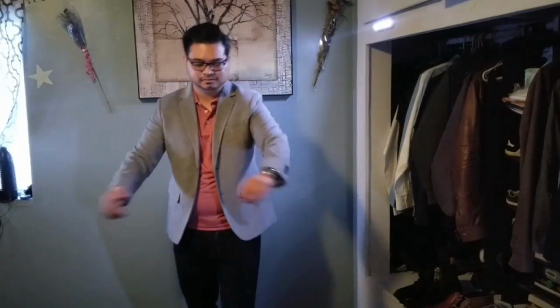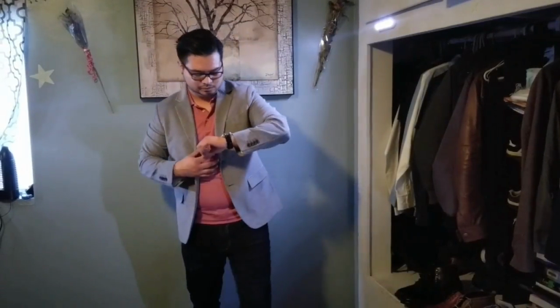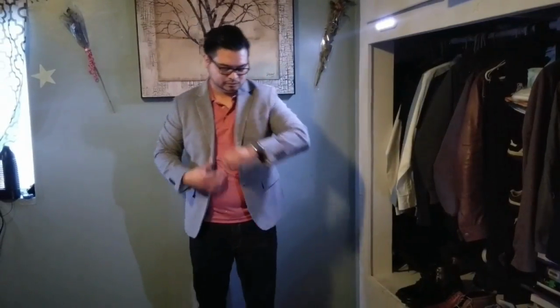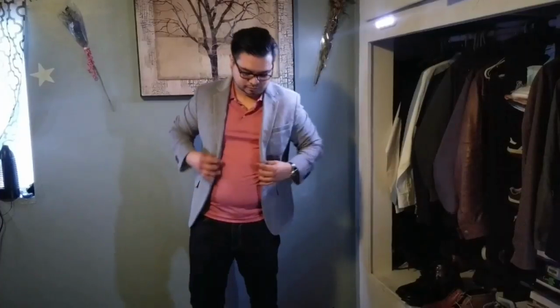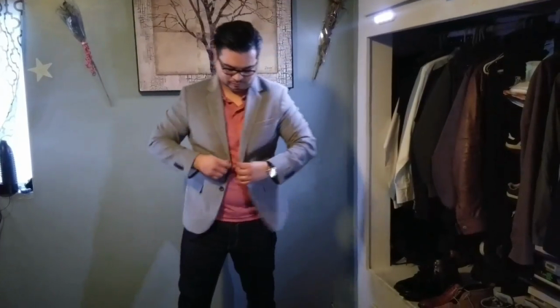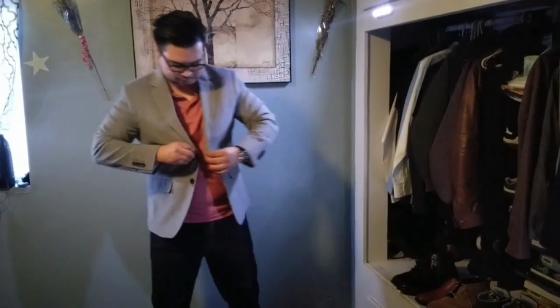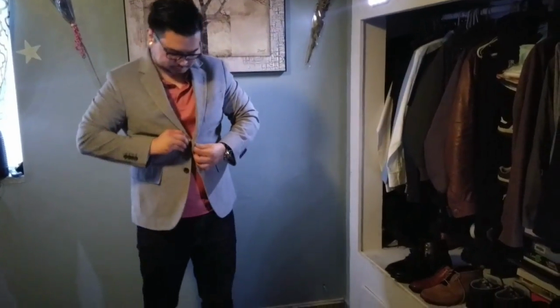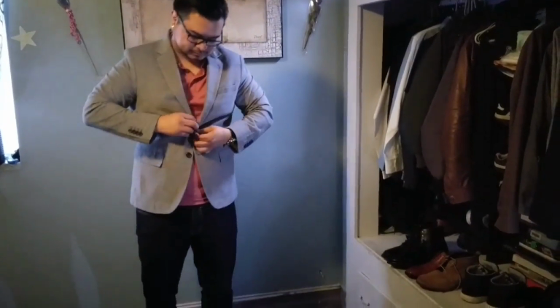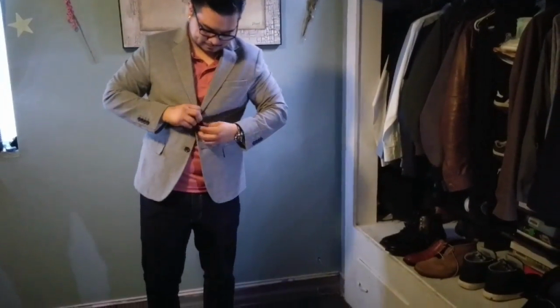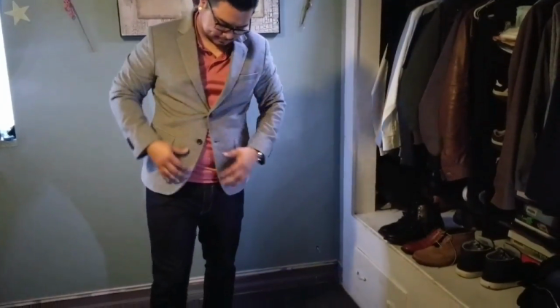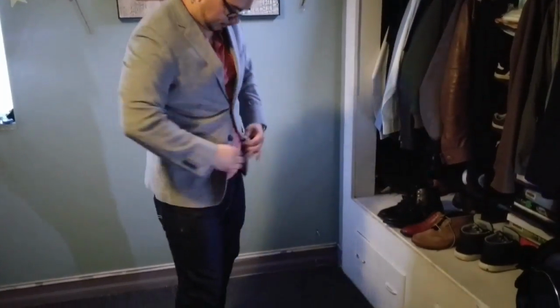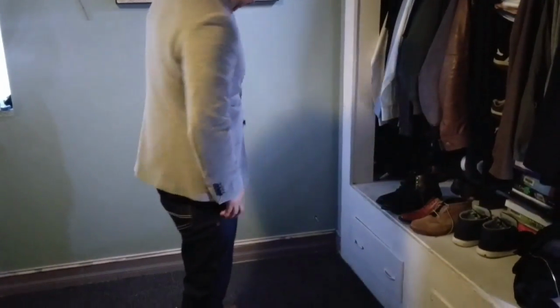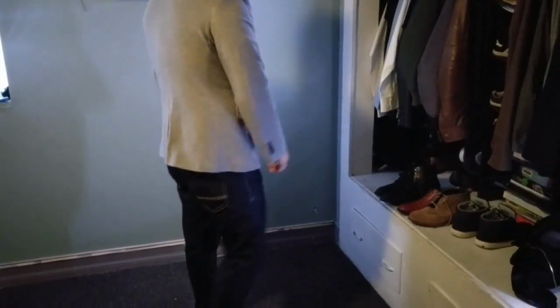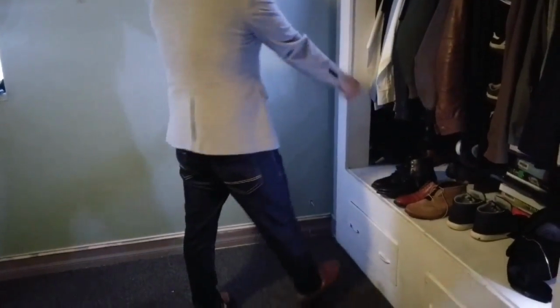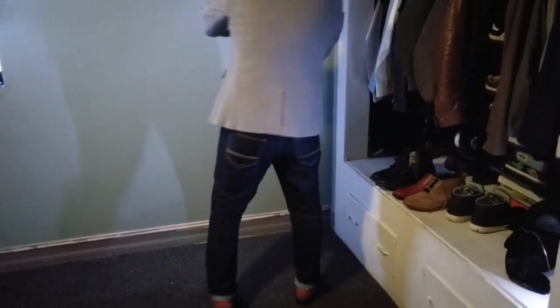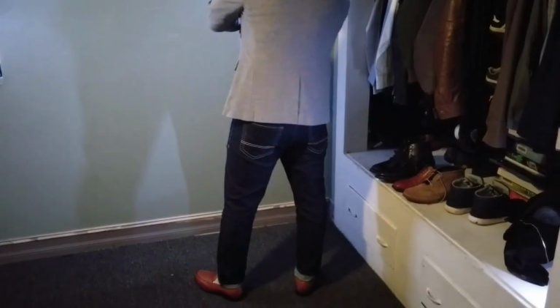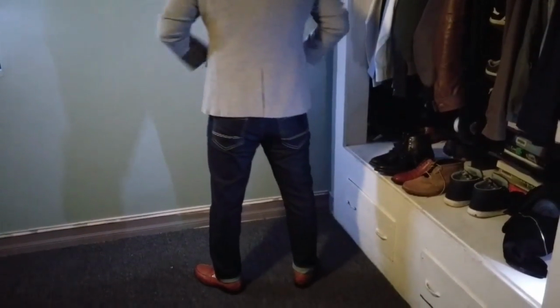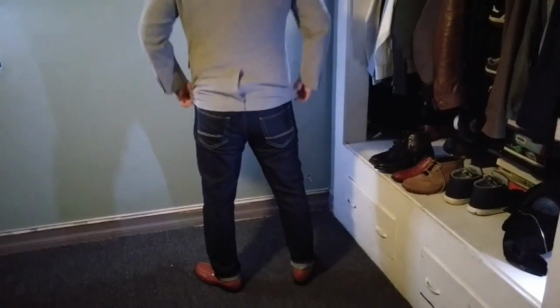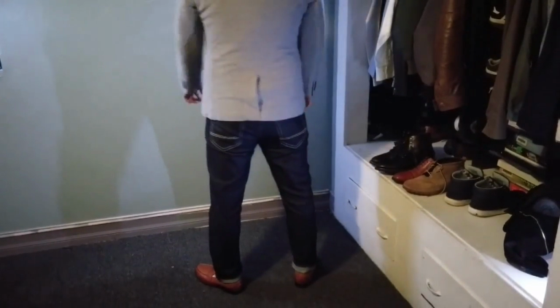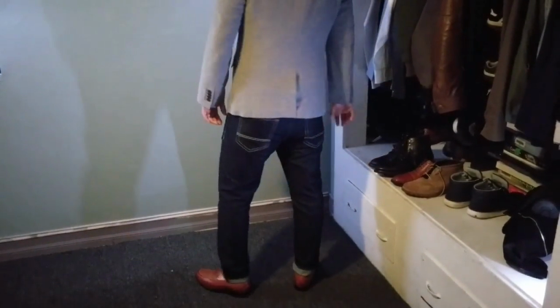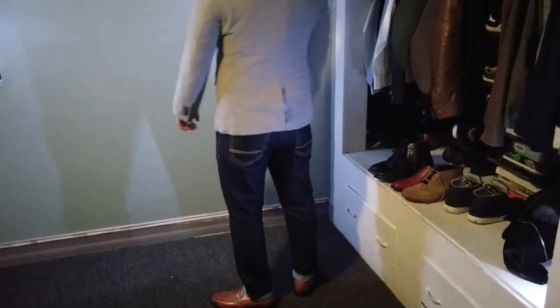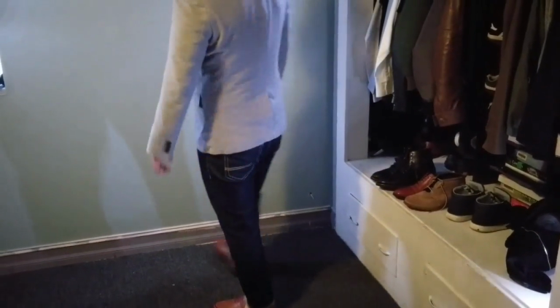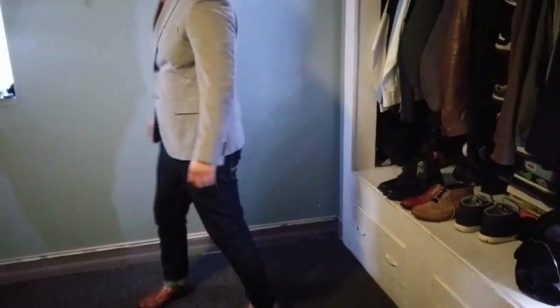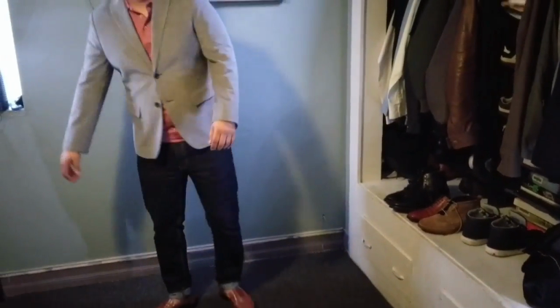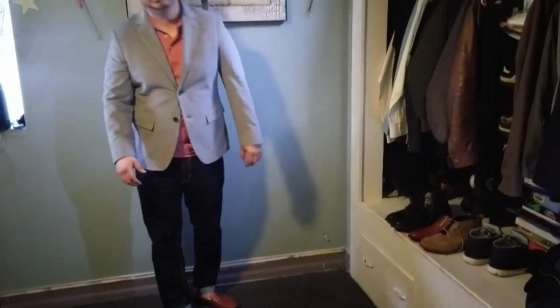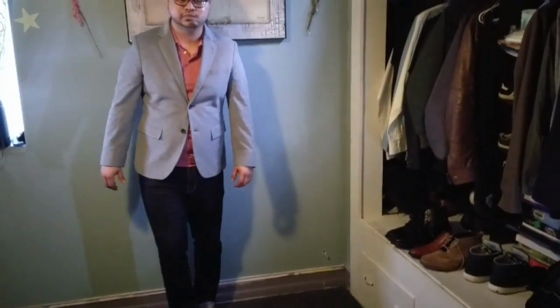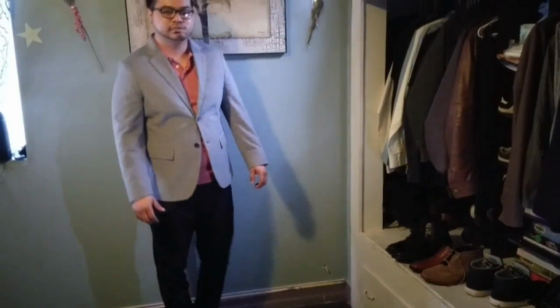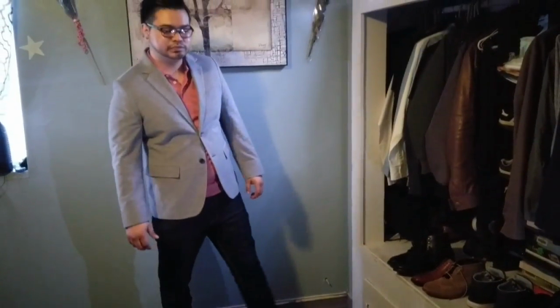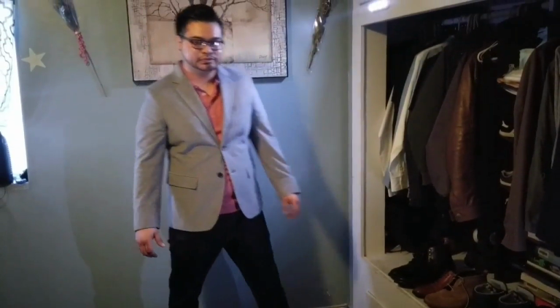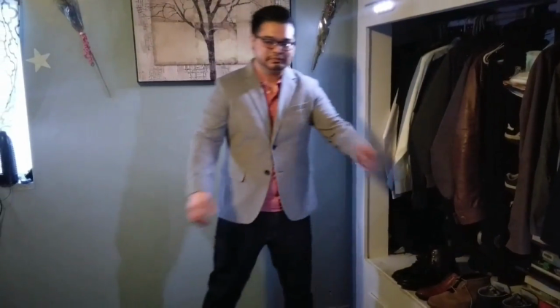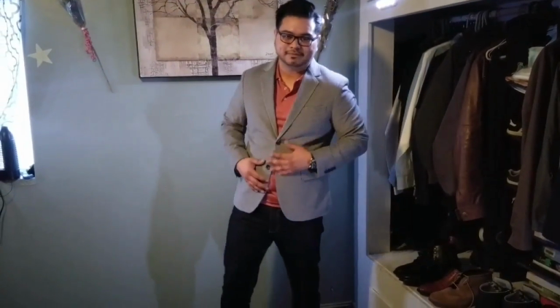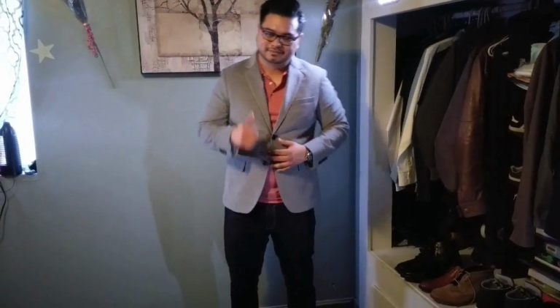Alright, so for the penny loafers, I went with a light gray blazer and a pinkish reddish polo shirt with some dark blue skinny jeans. This outfit will keep you cool for this spring that's coming up.